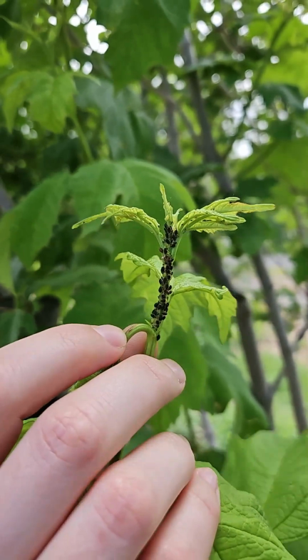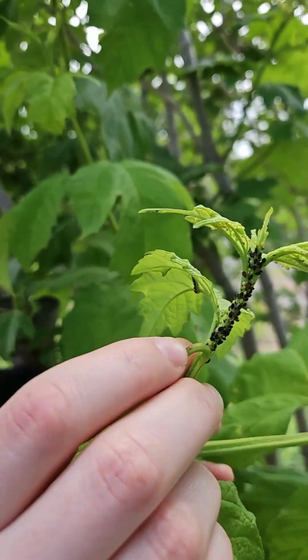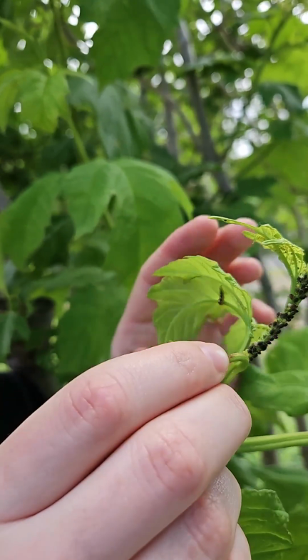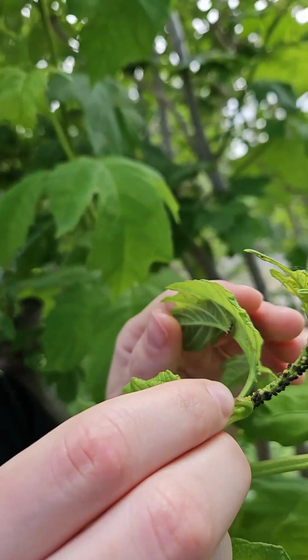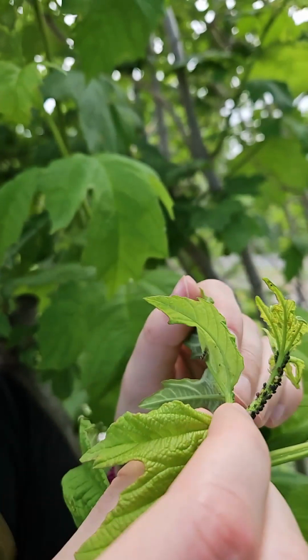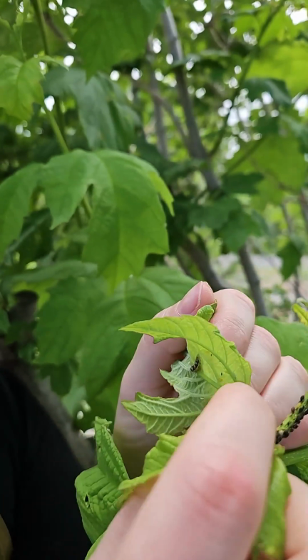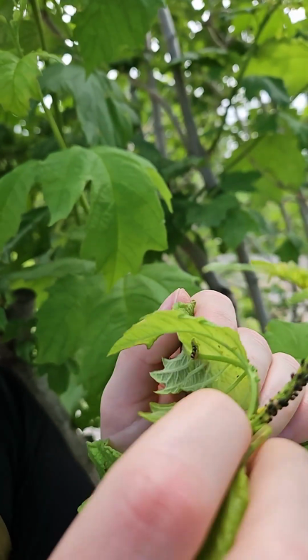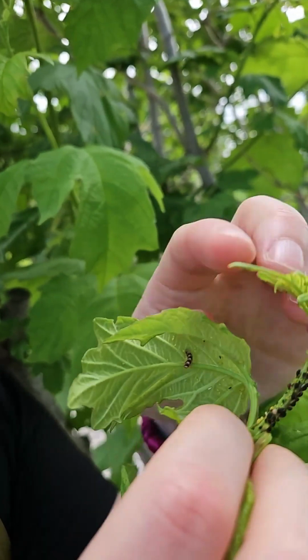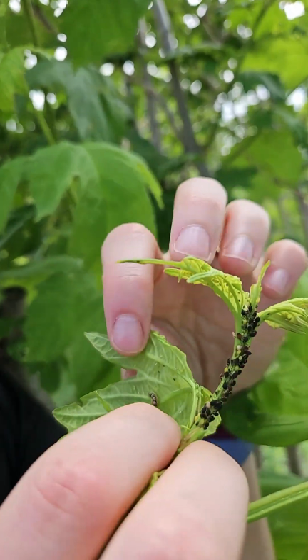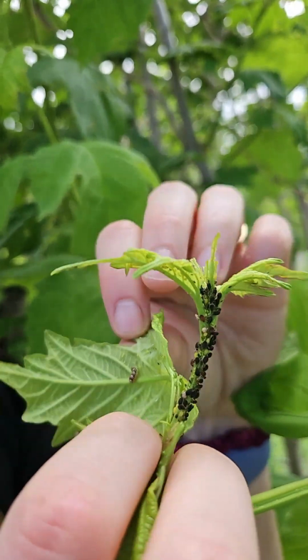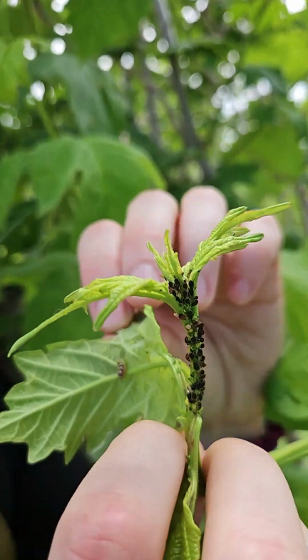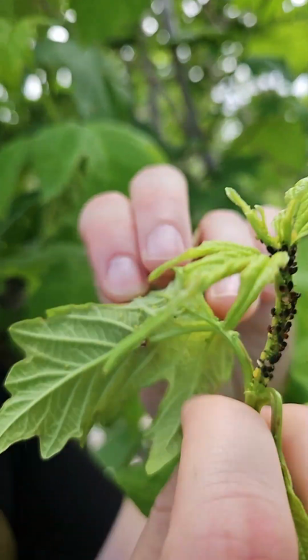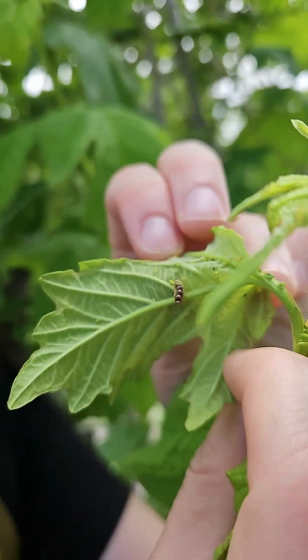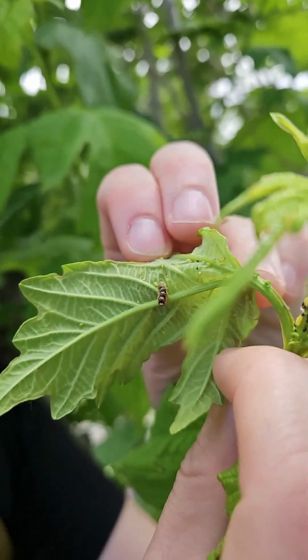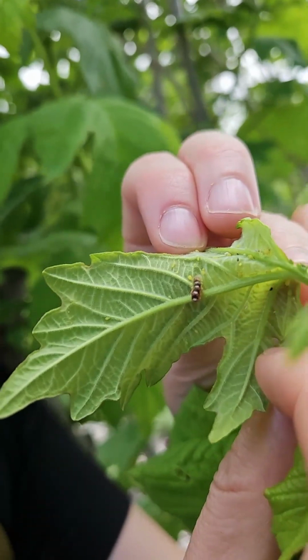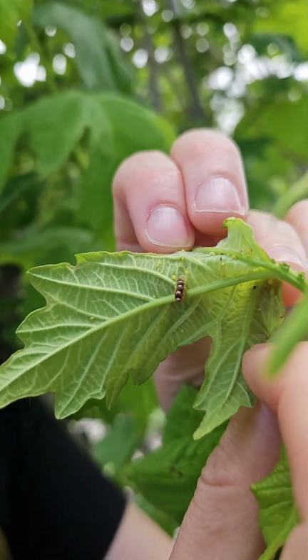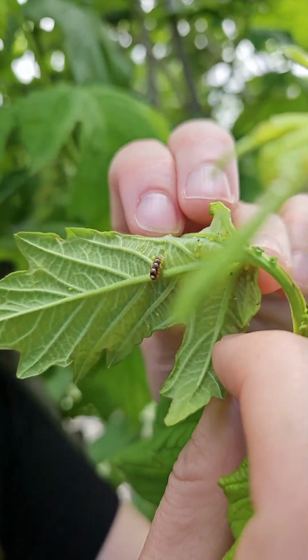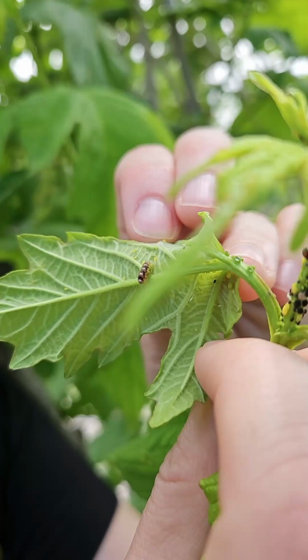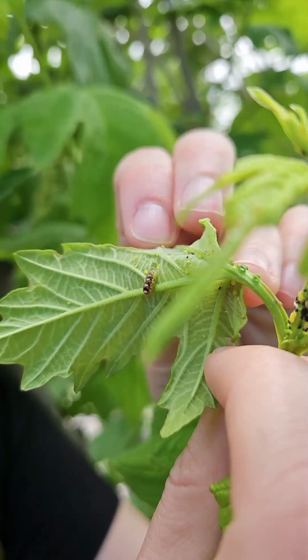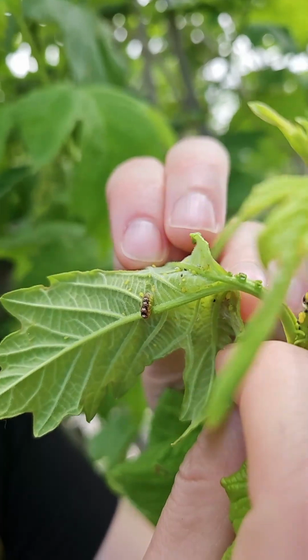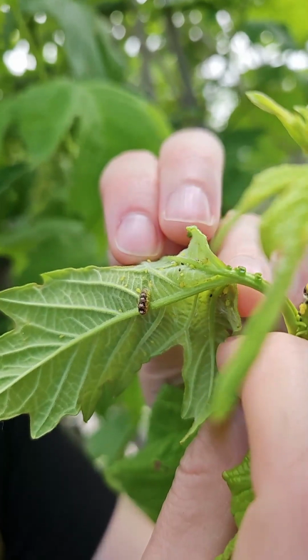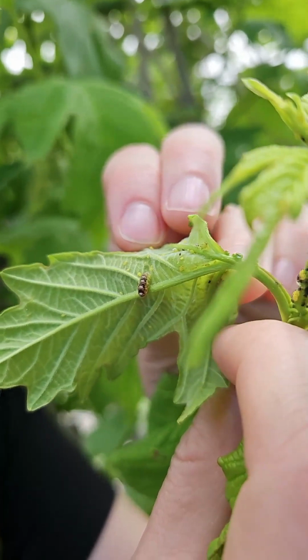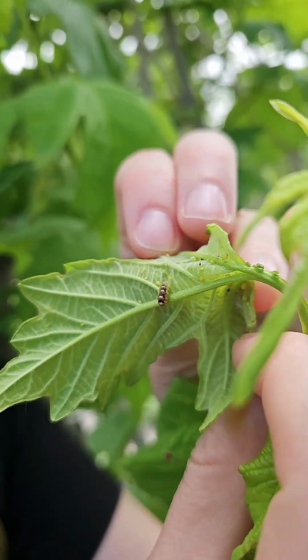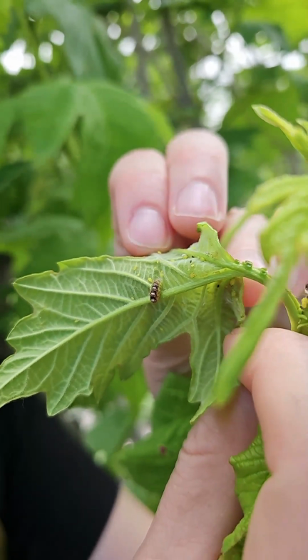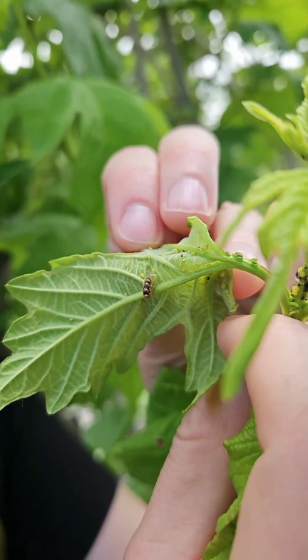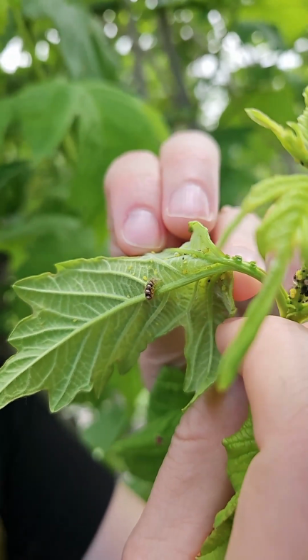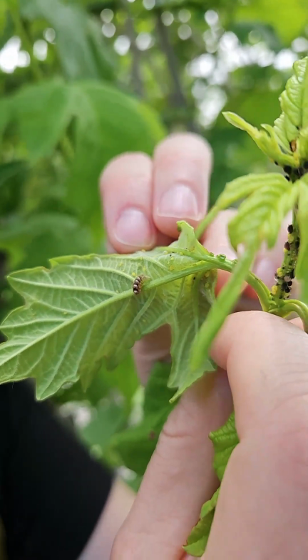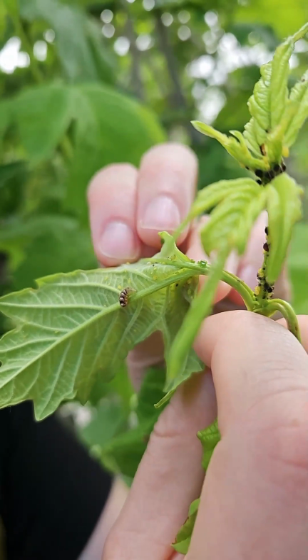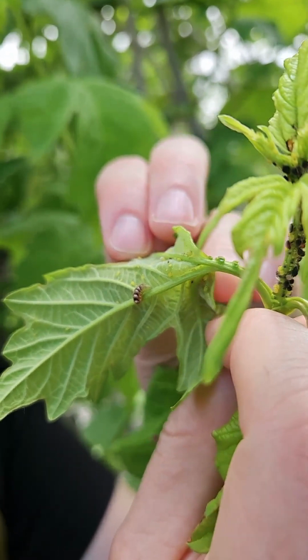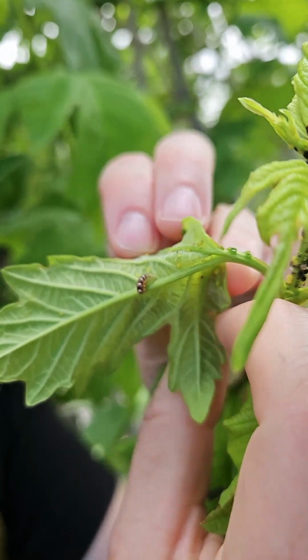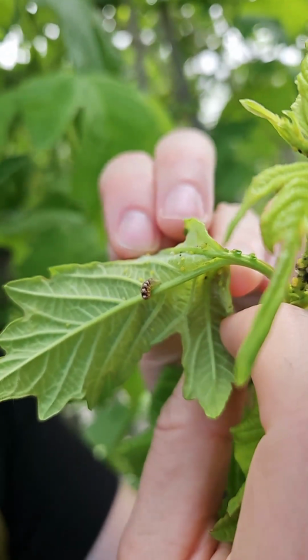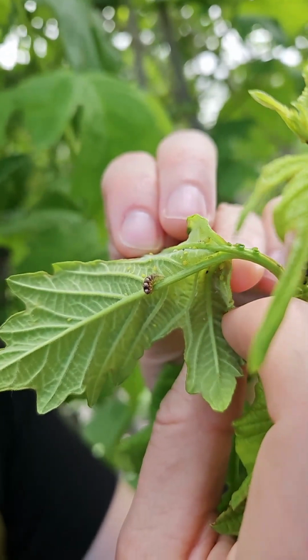So there definitely also are some predators around. Here we can see this is actually a baby fly larva that, instead of hanging out in garbage like most maggots, hunts aphids.